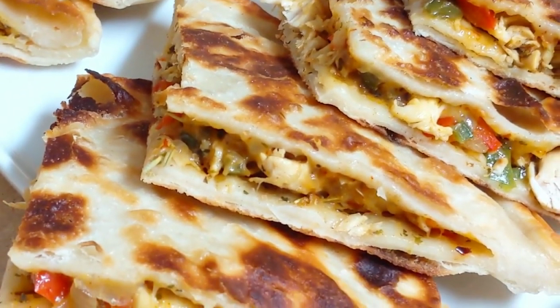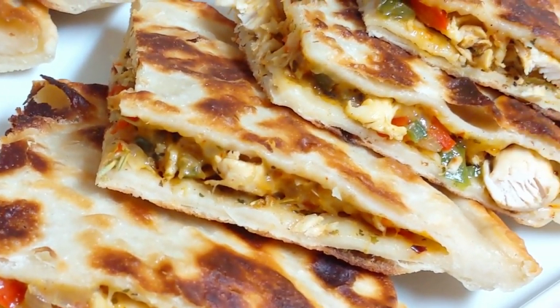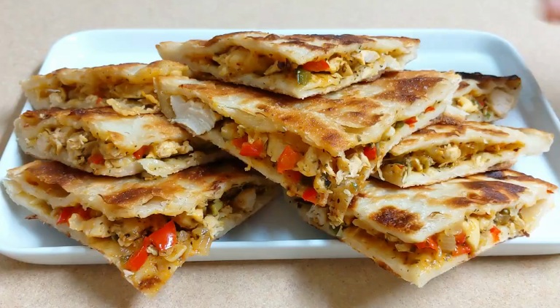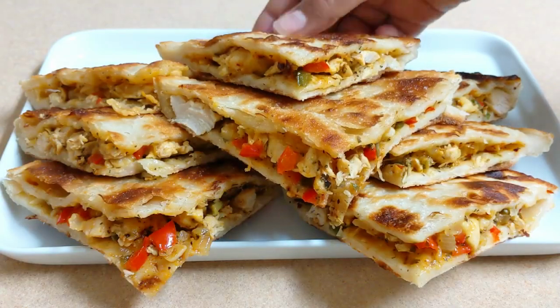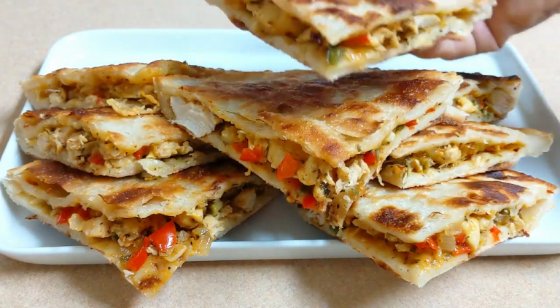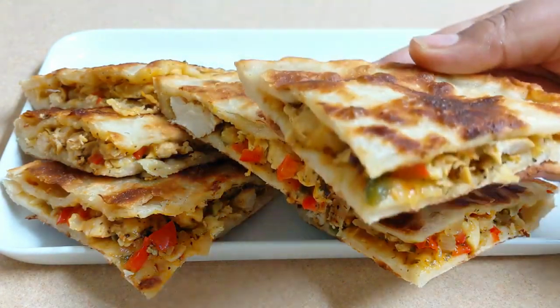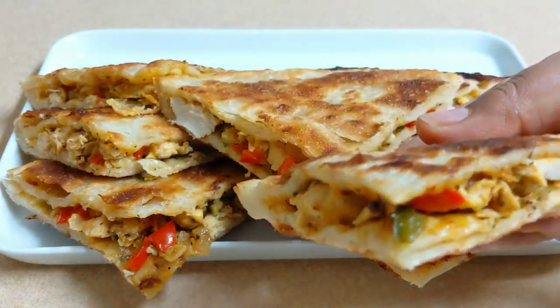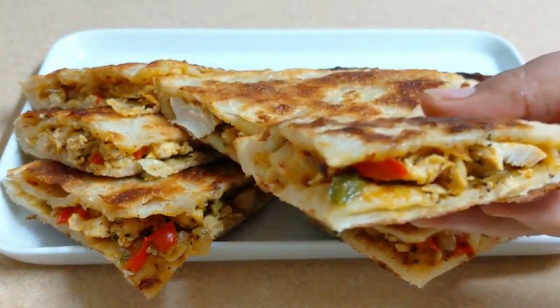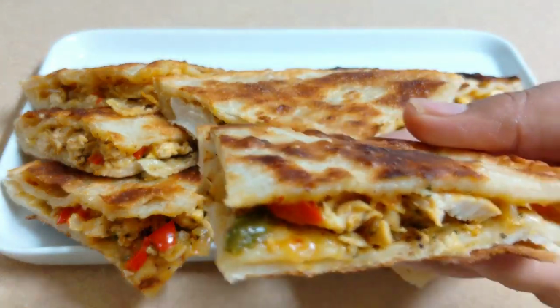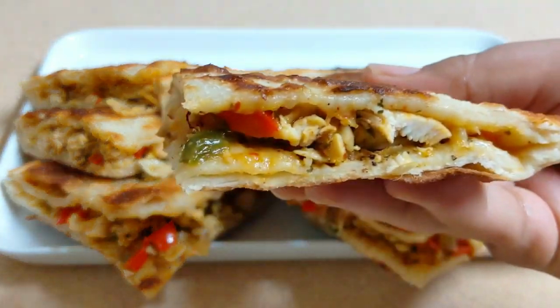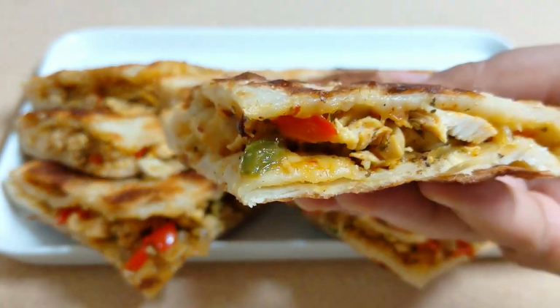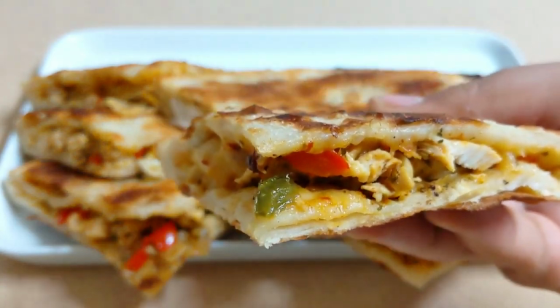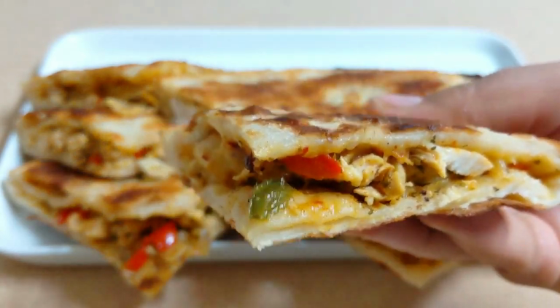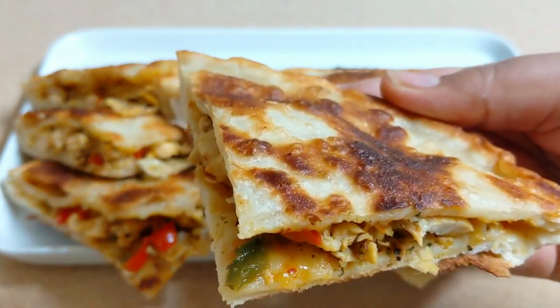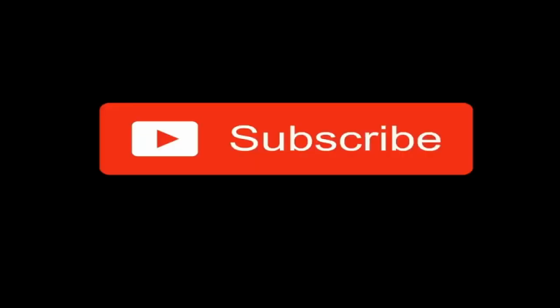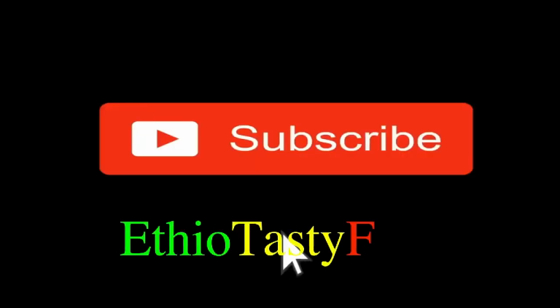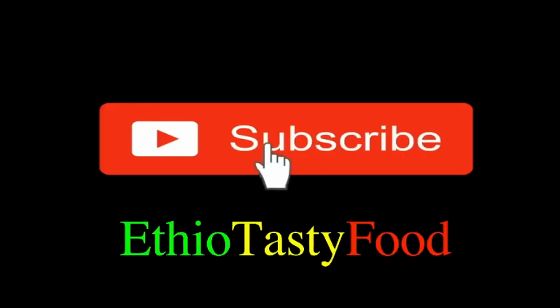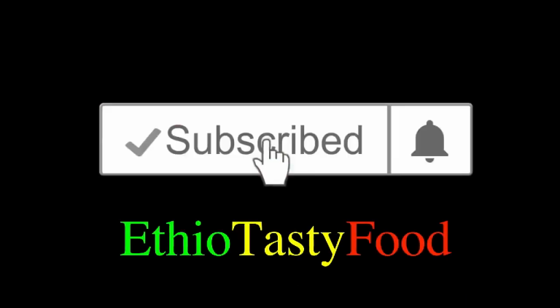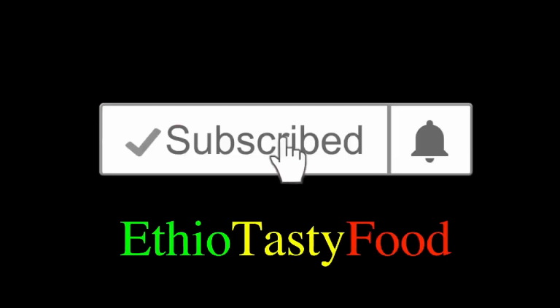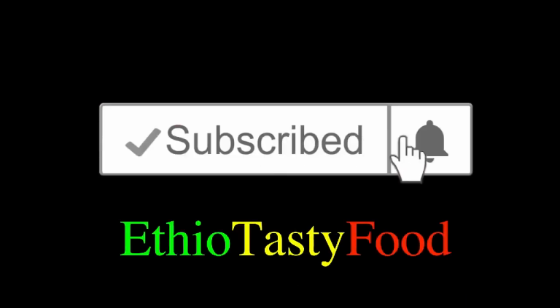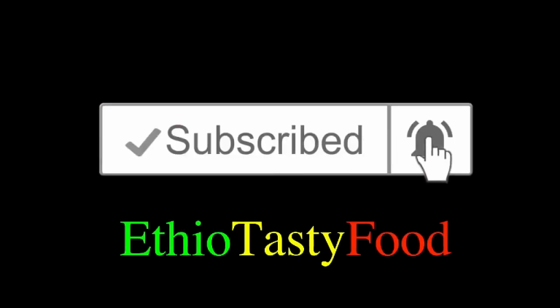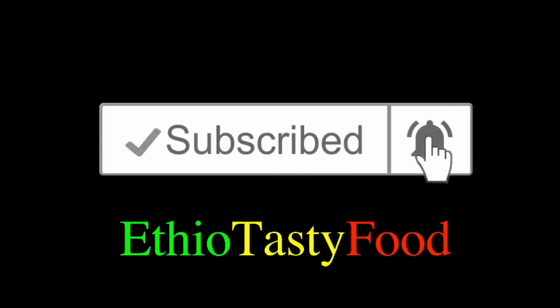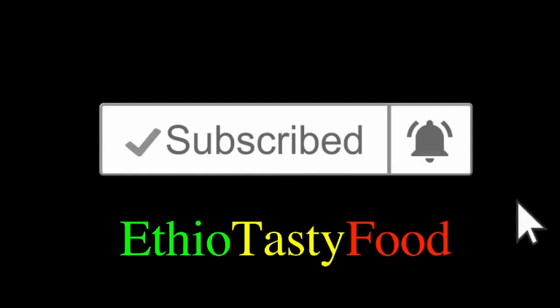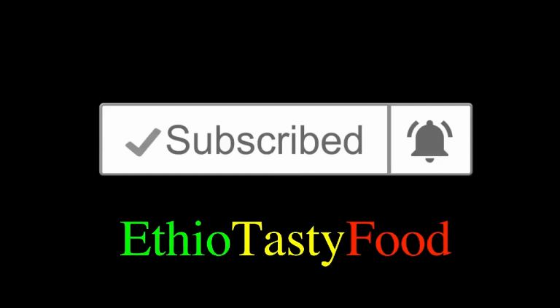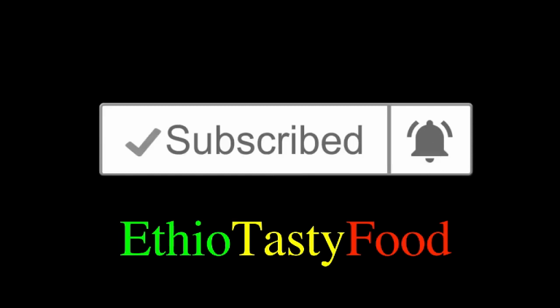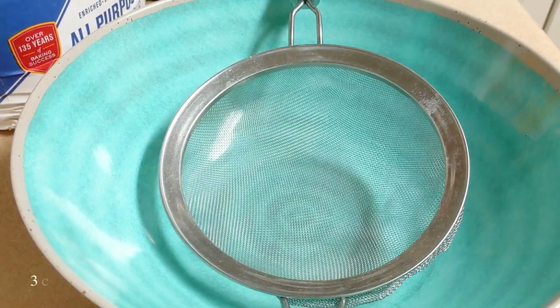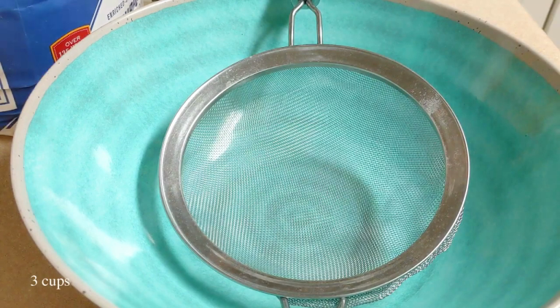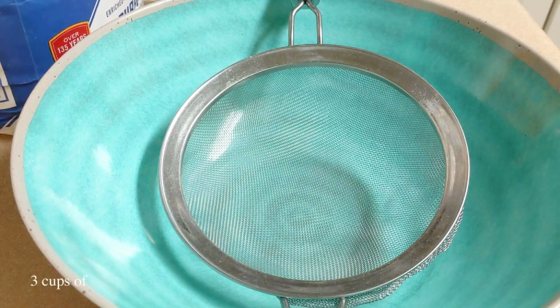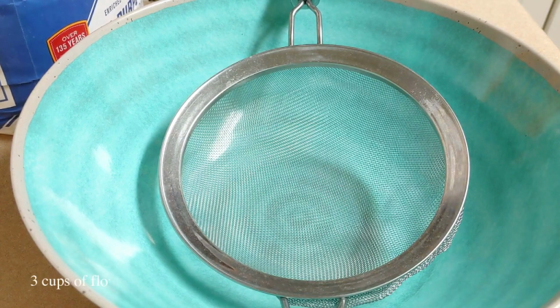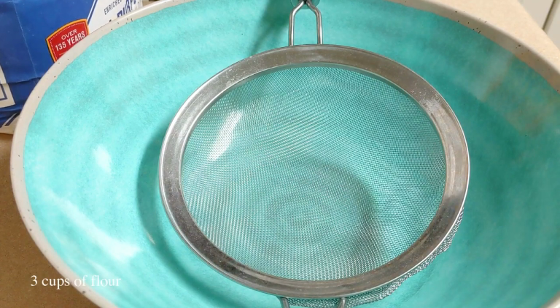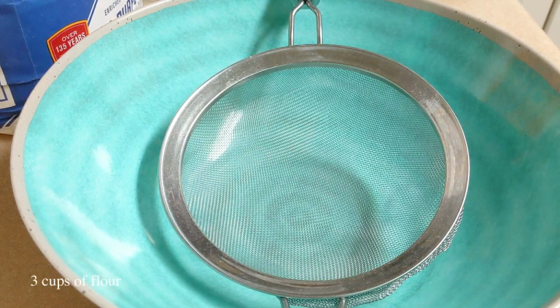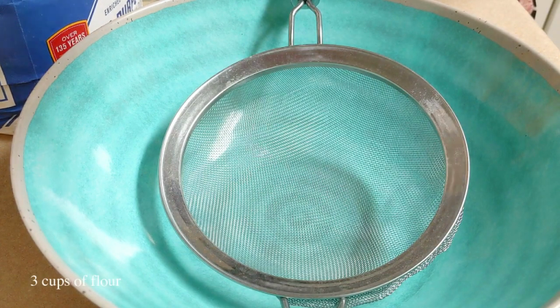We will see you in the next video. Add the egg to the bread. Now, let's take a first bite.